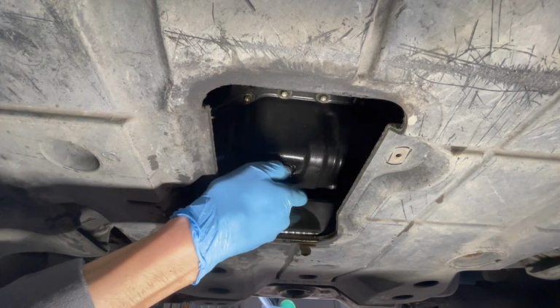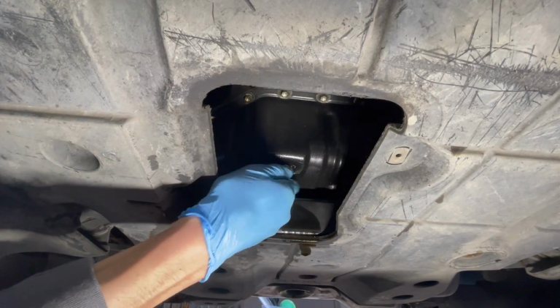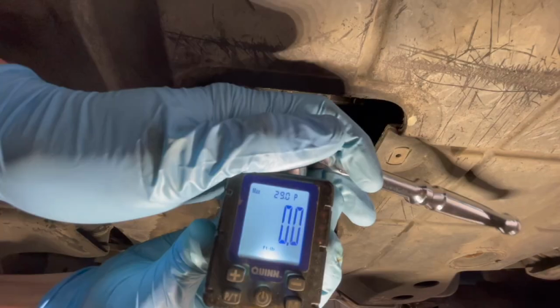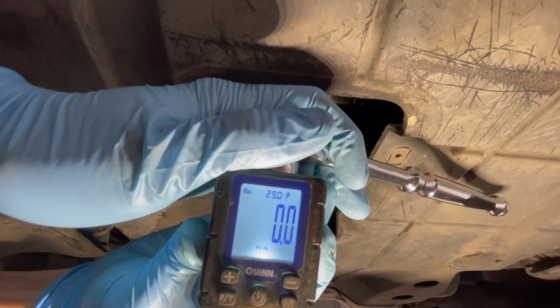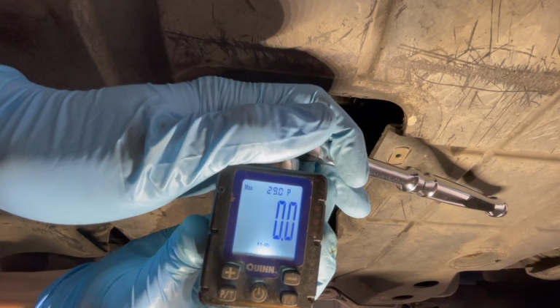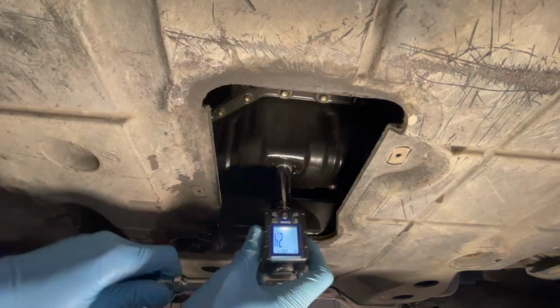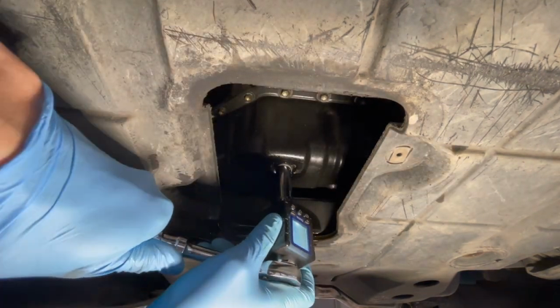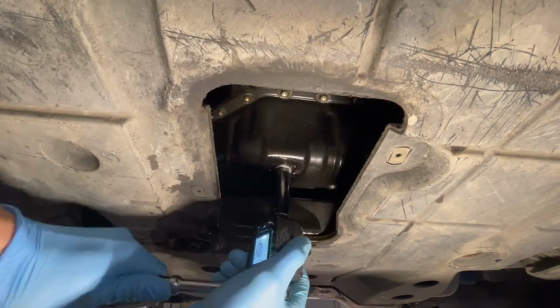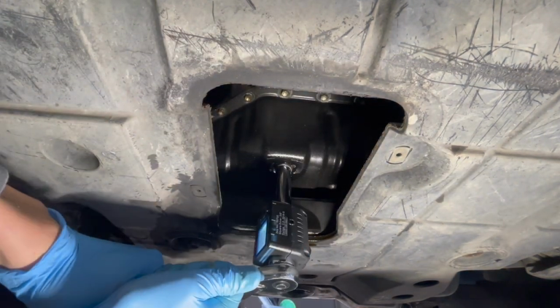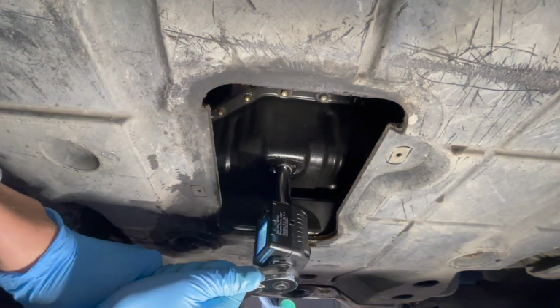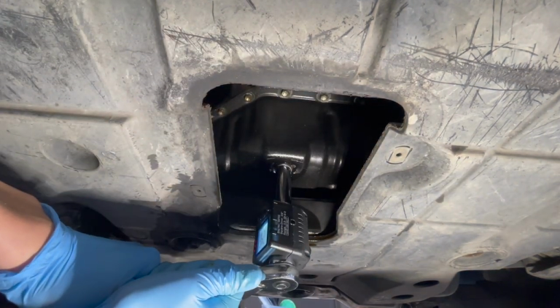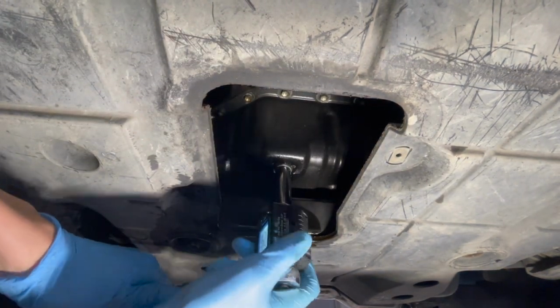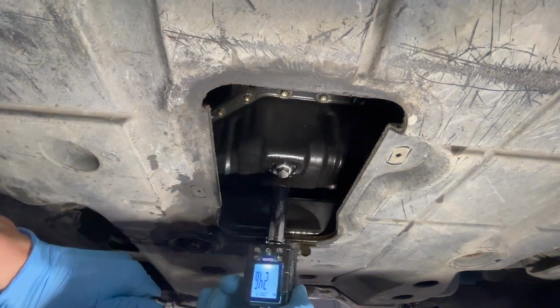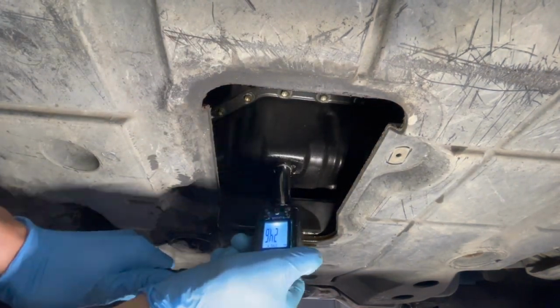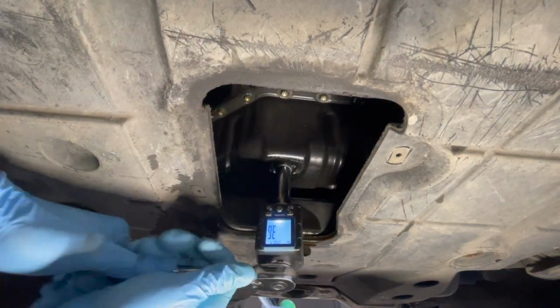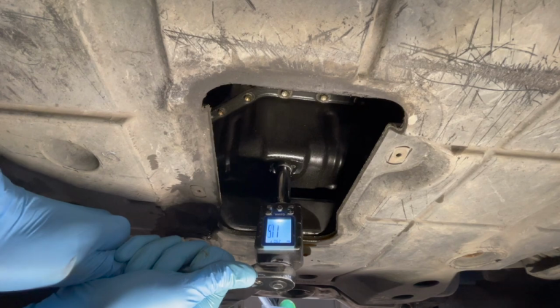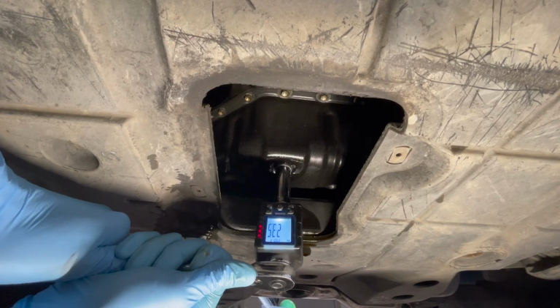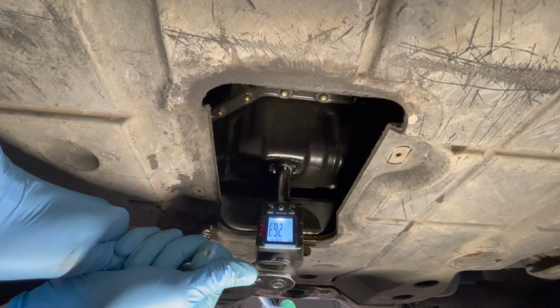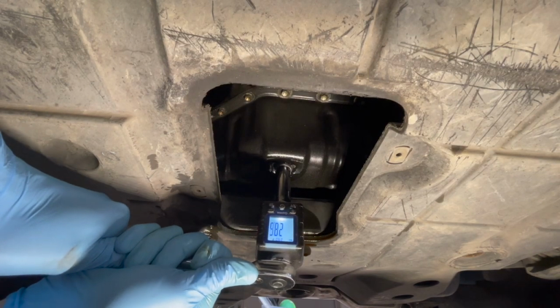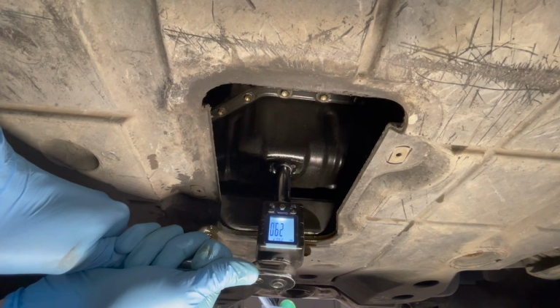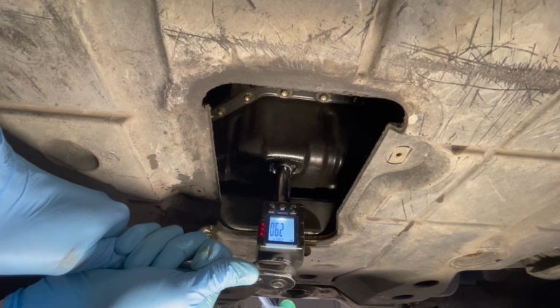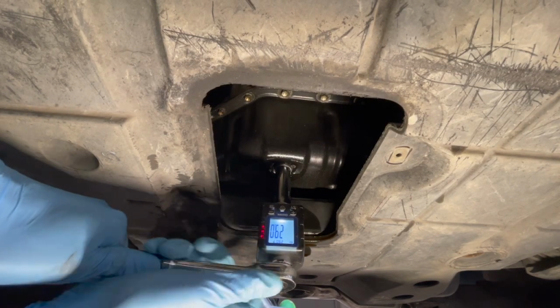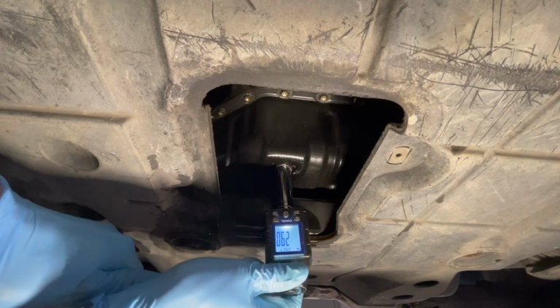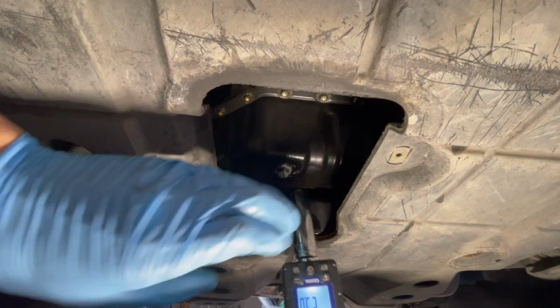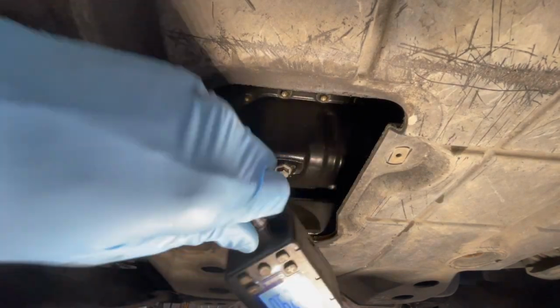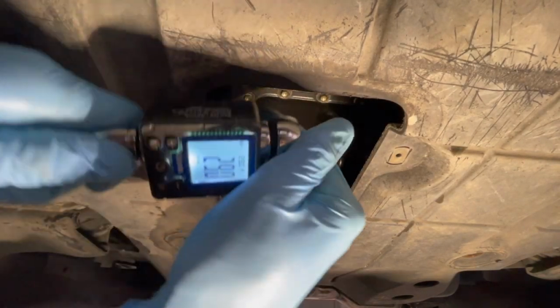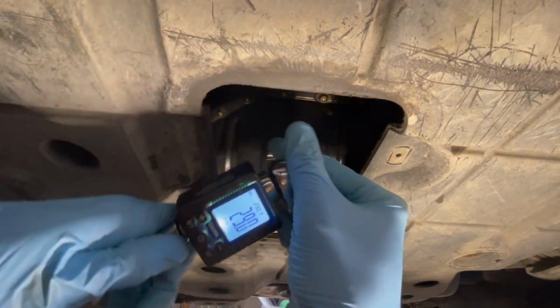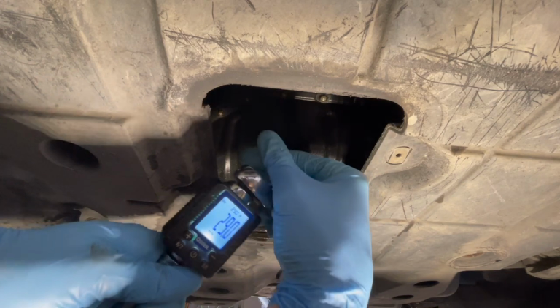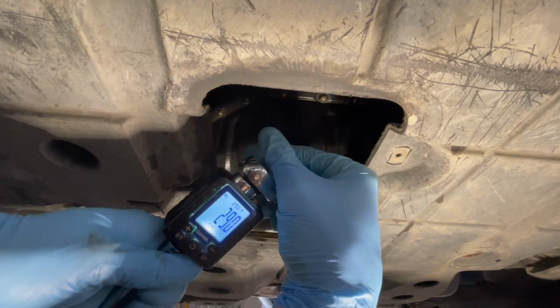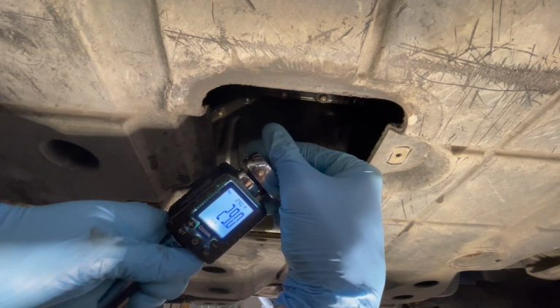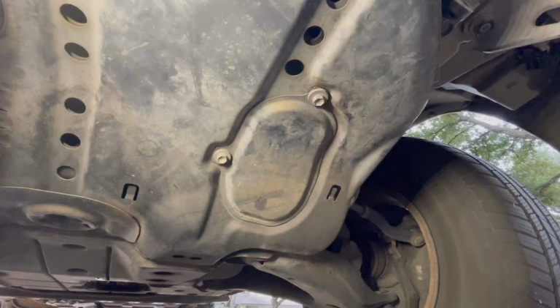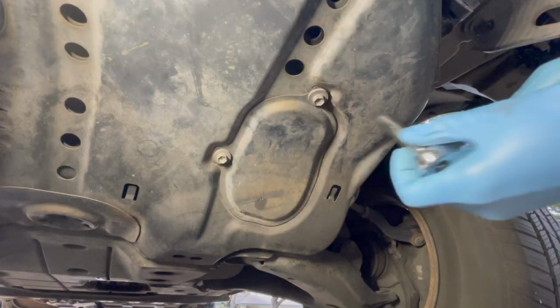The FSM states that the torque spec is 29 foot-pounds for 2005. Apparently some model years can have a higher torque spec, like 33 foot-pounds. But mine's 29, and I don't want to over-tighten this plug.